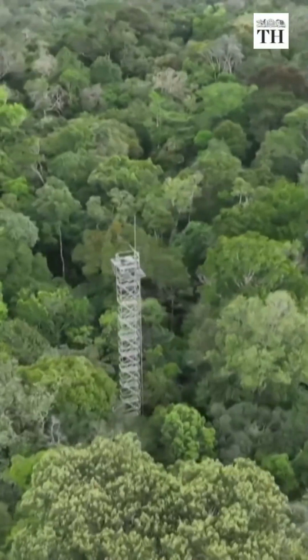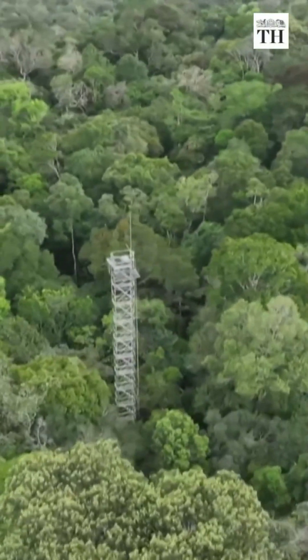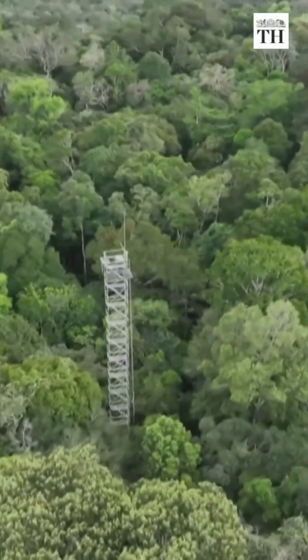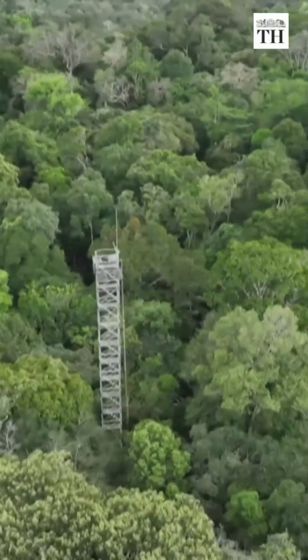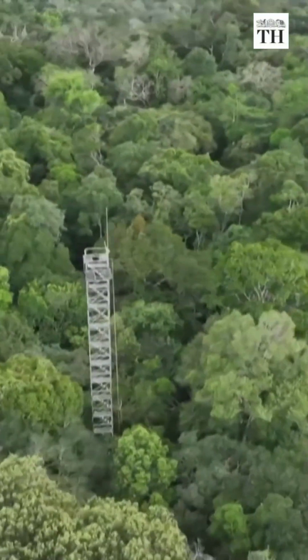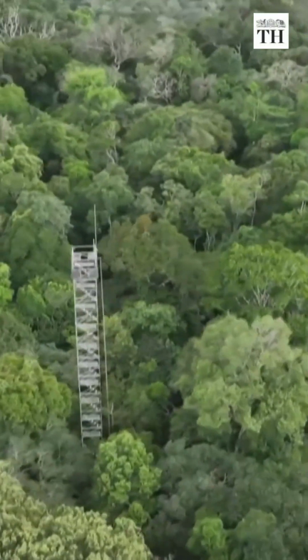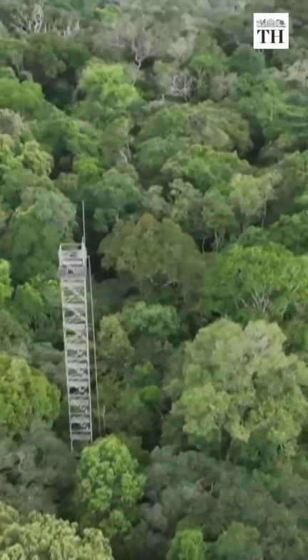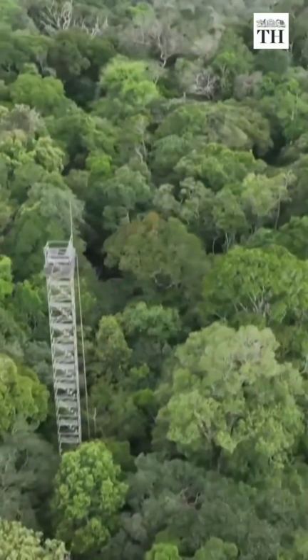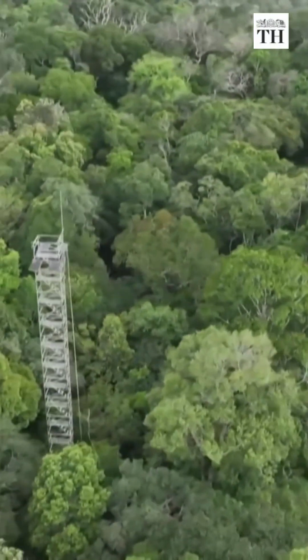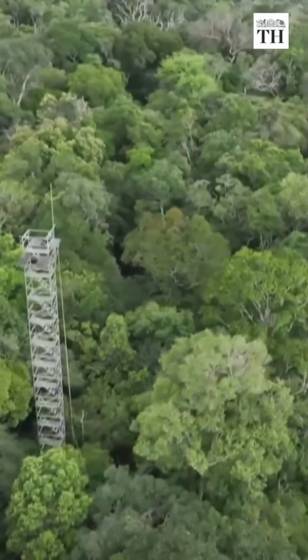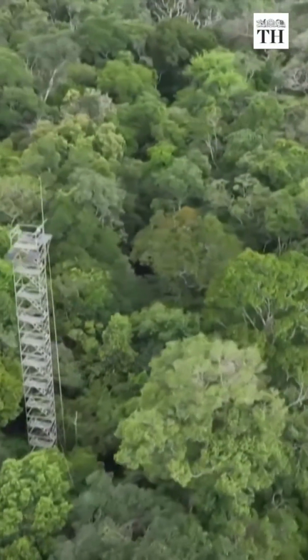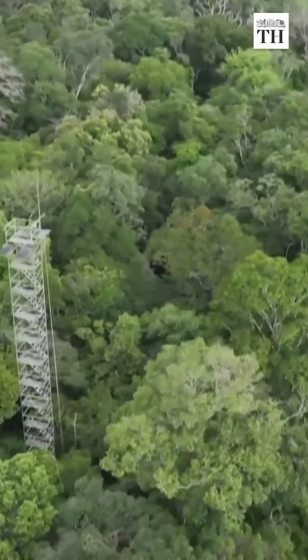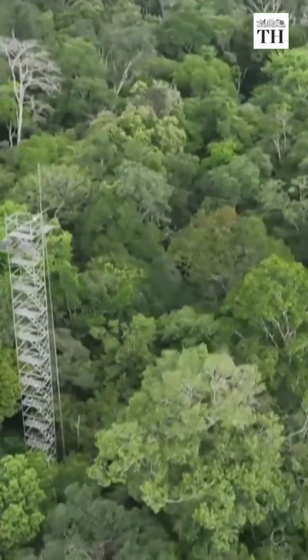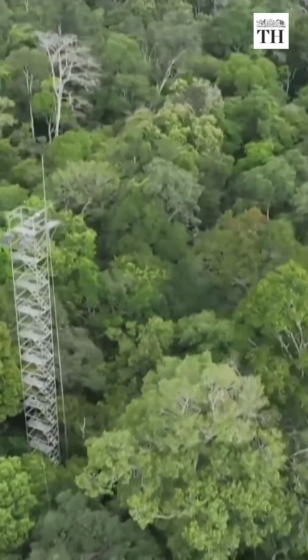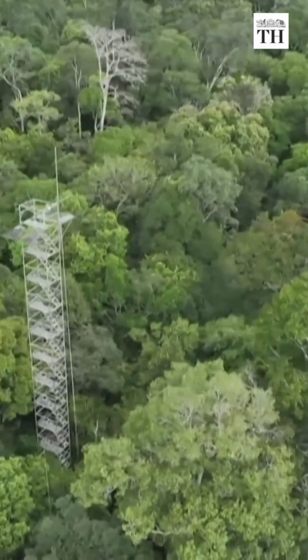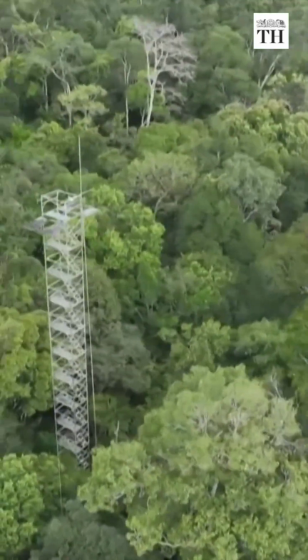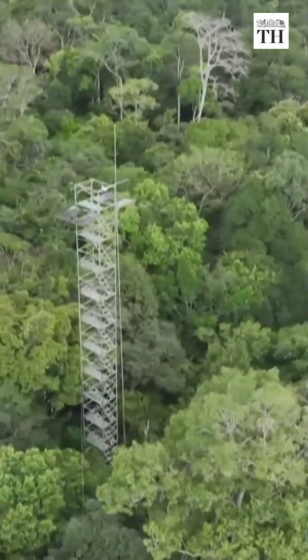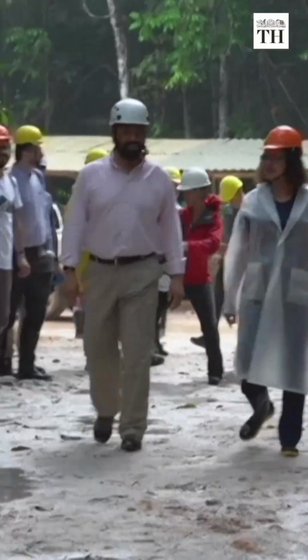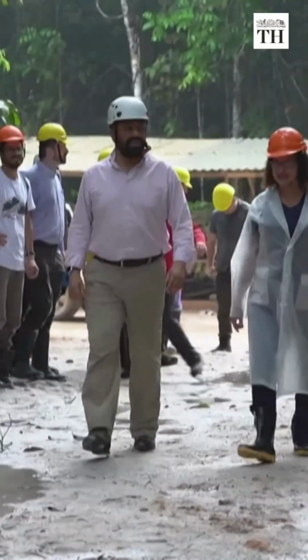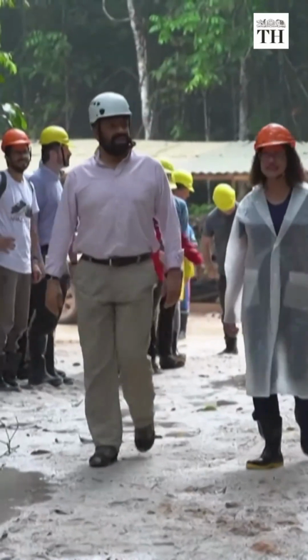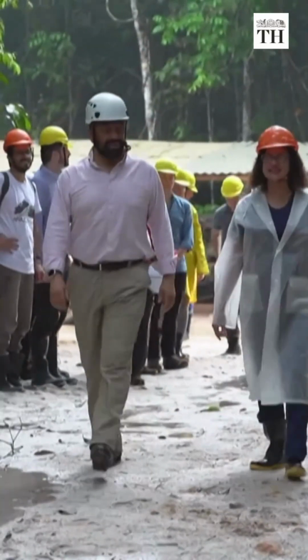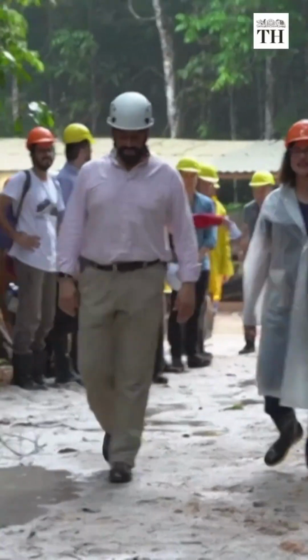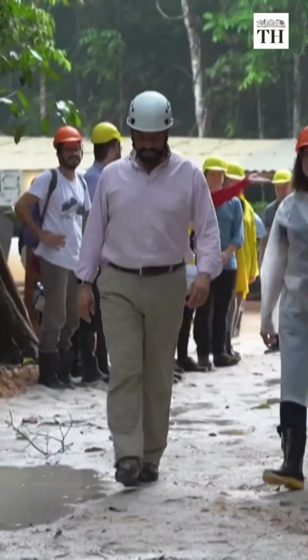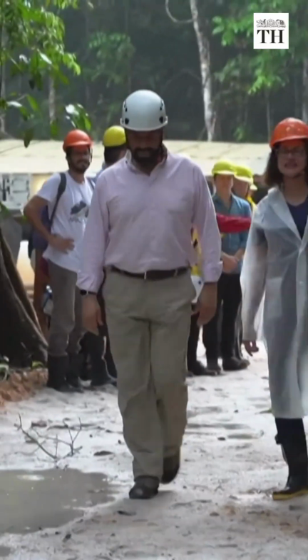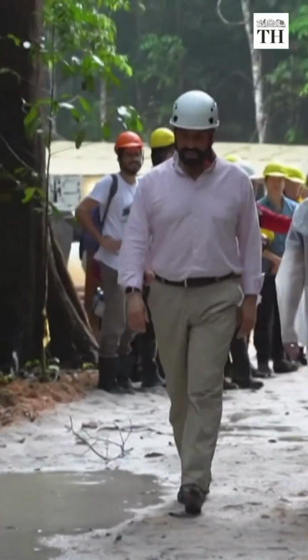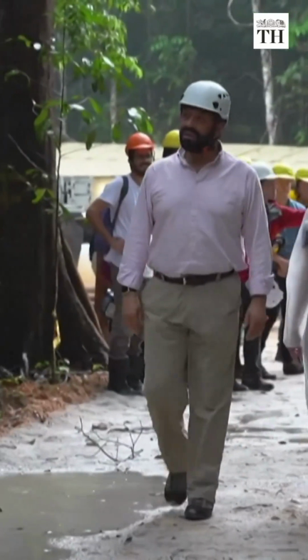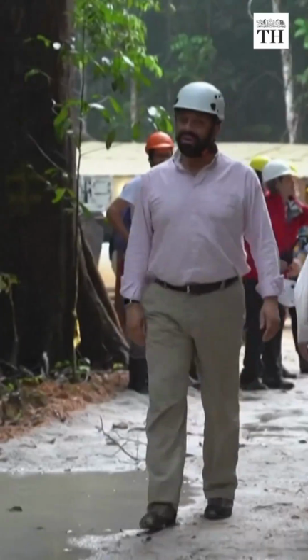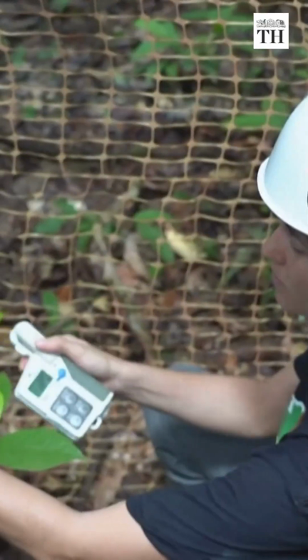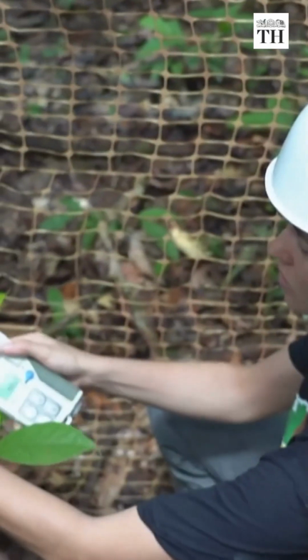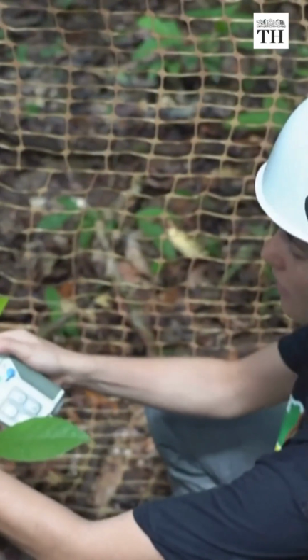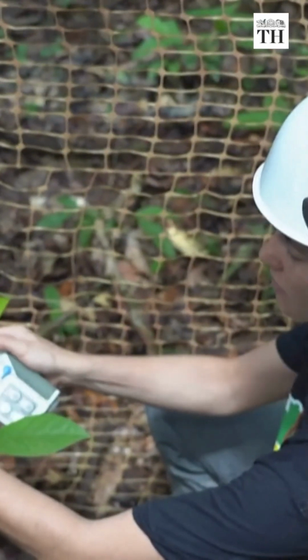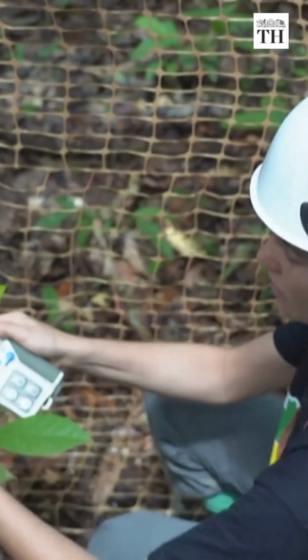Believe it or not, these towers are spraying mists of carbon dioxide into the Amazon rainforest. Scientists are doing this to understand how the world's largest tropical forest responds to climate change.